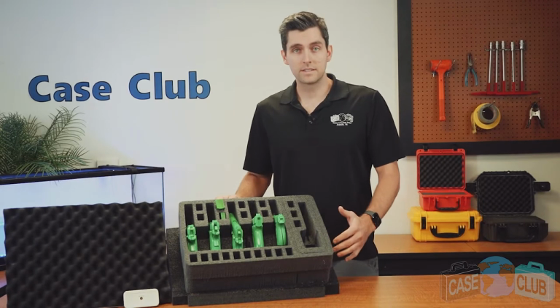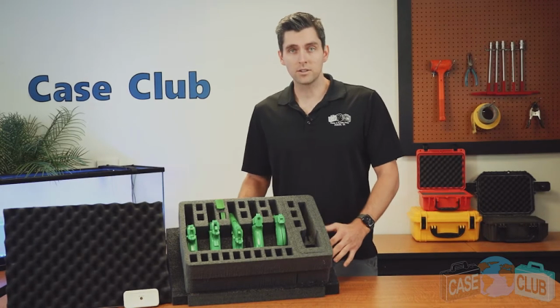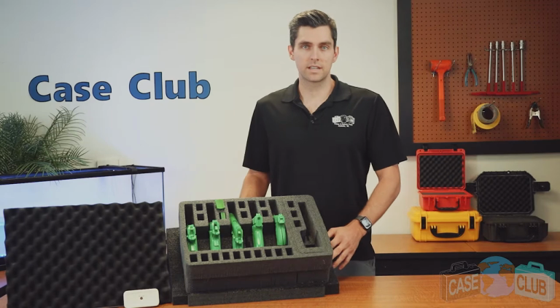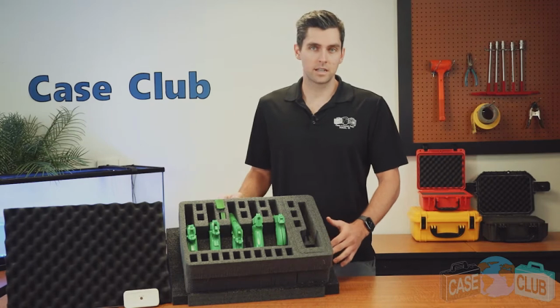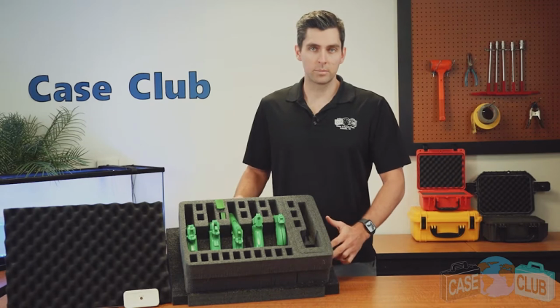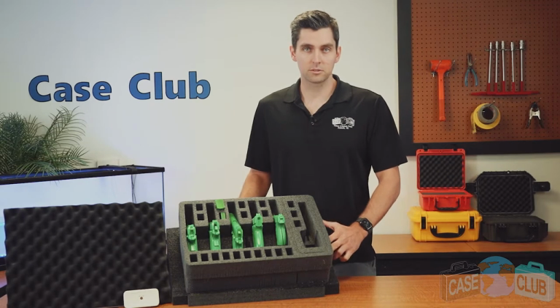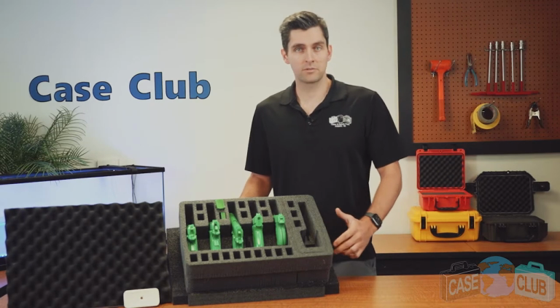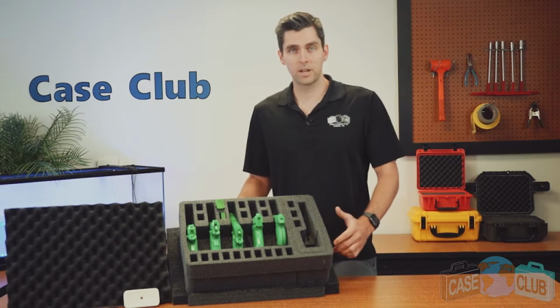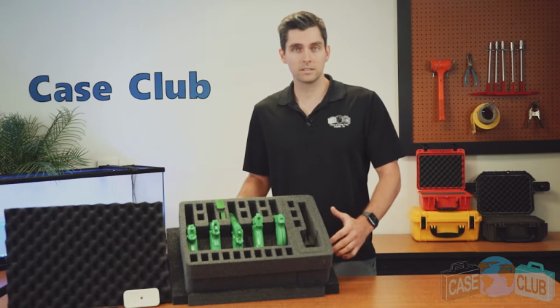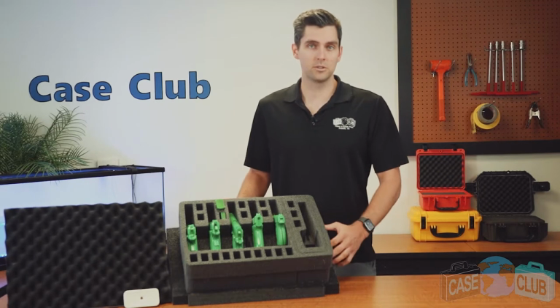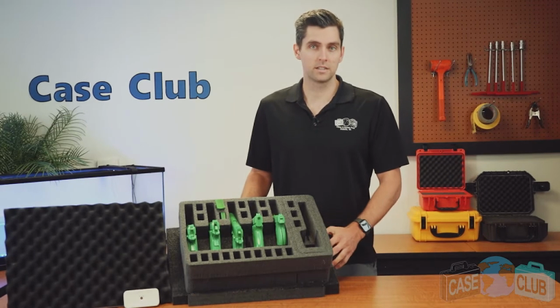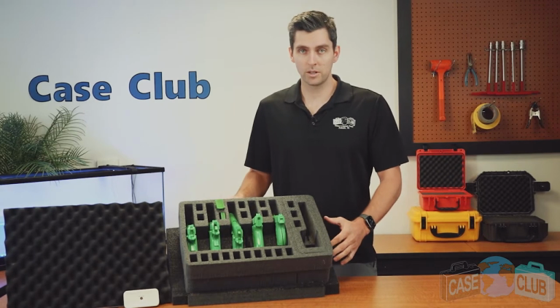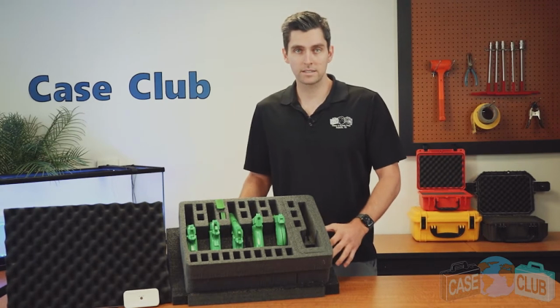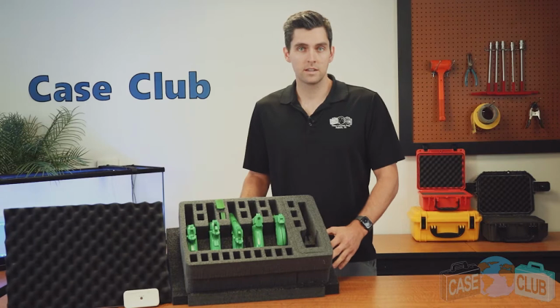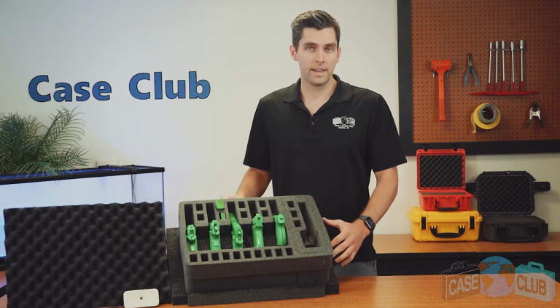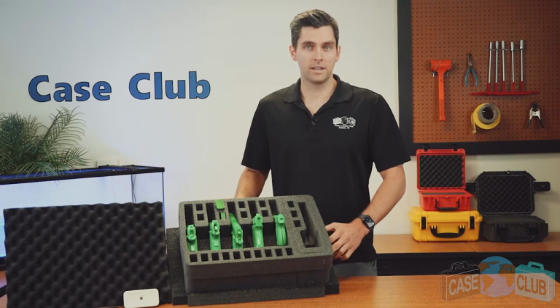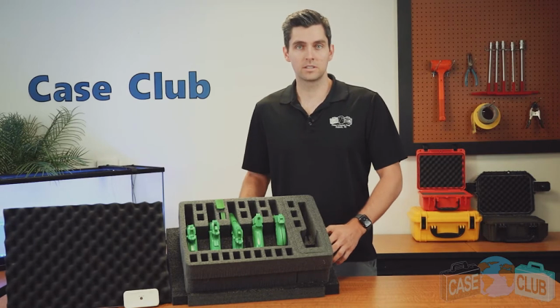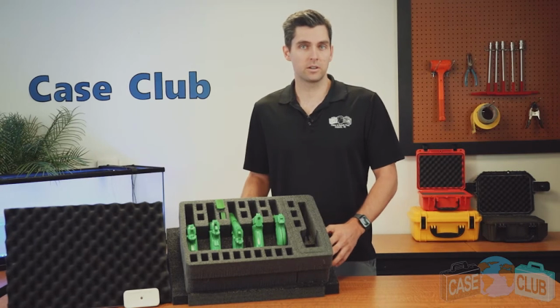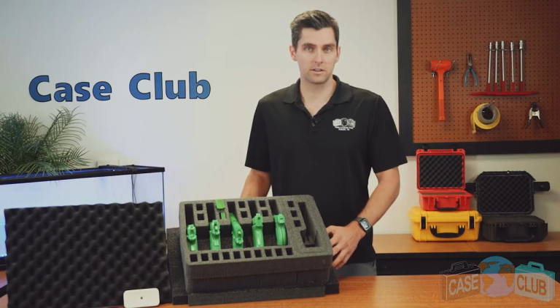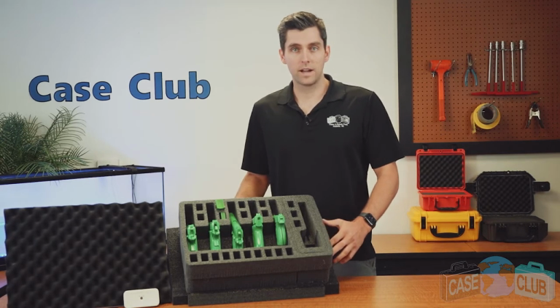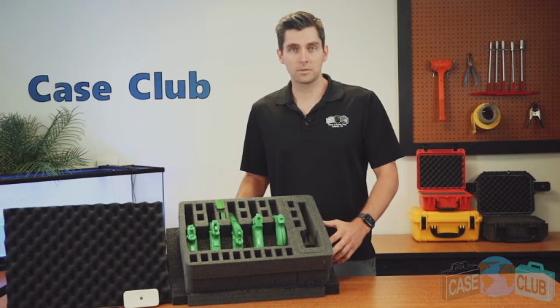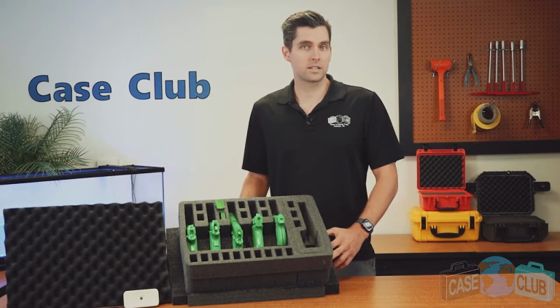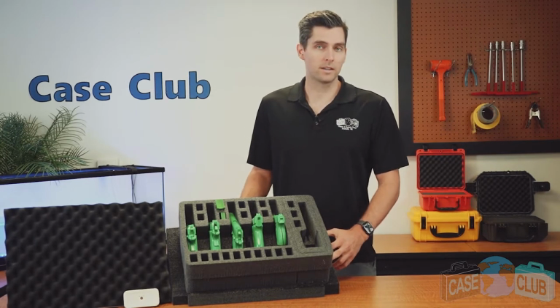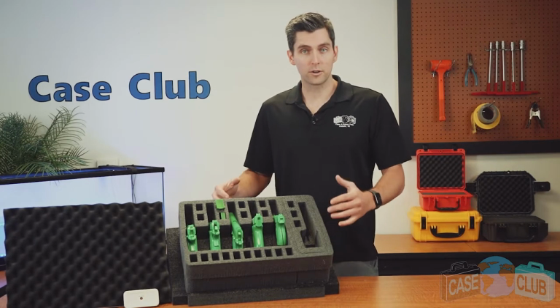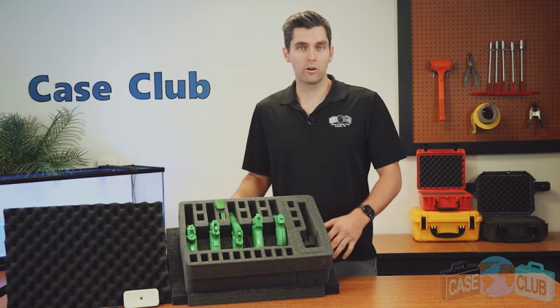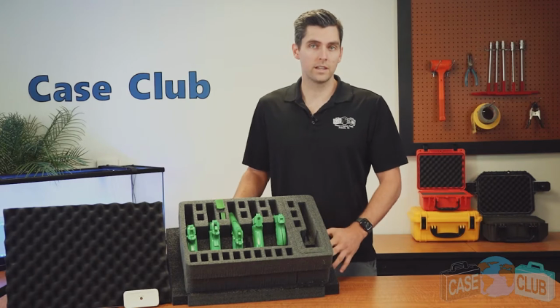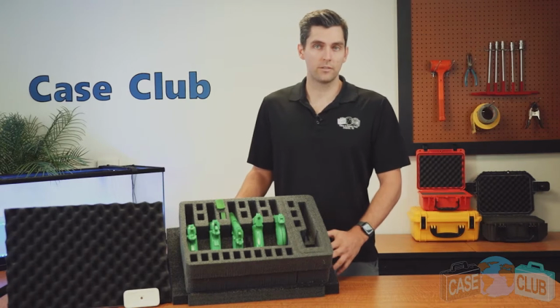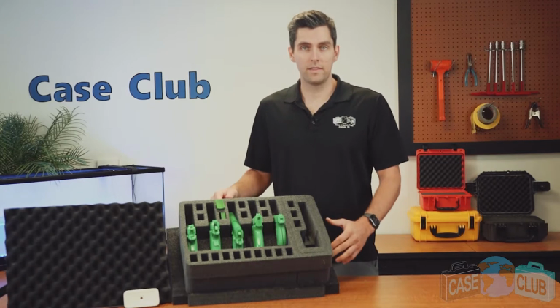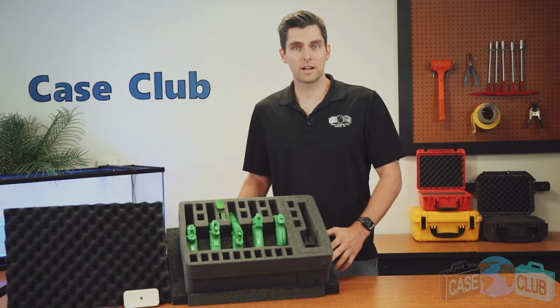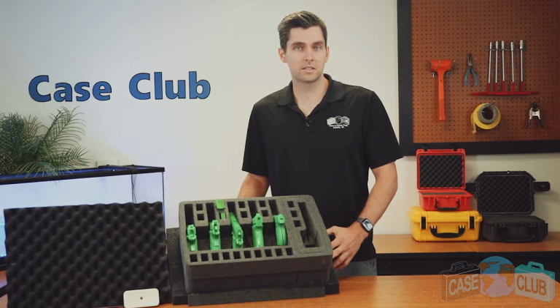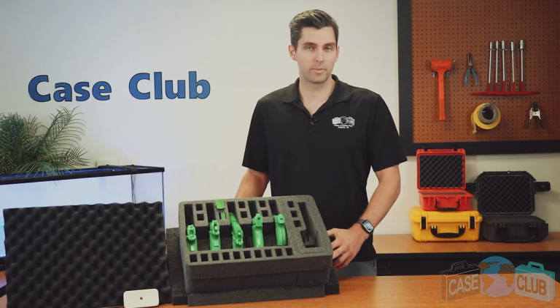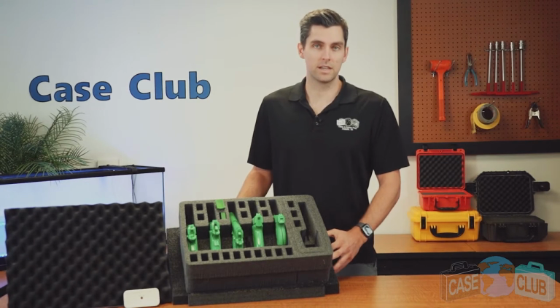It's designed to hold six semi-auto pistols ranging from subcompact to full size, 21 magazines, and an included silica gel canister. It also has the optional accessory pocket. First we'll go over the layout of the foam and then how to customize it for your Pelican case.